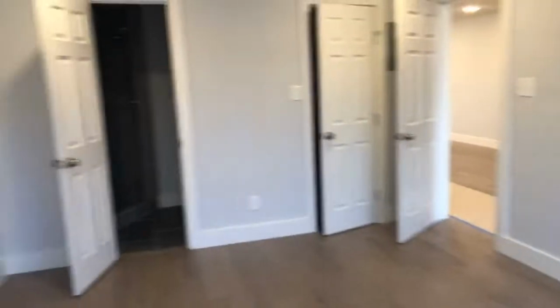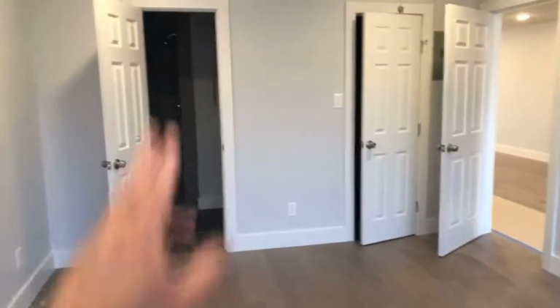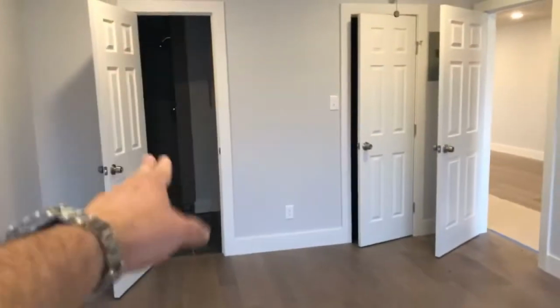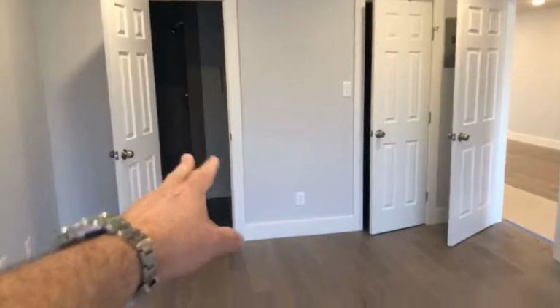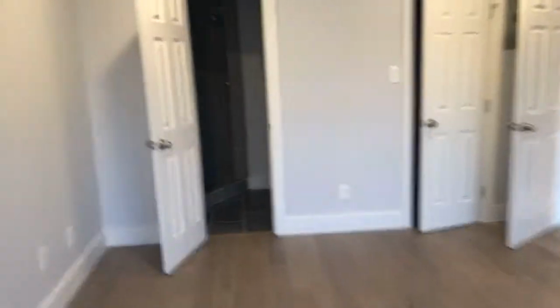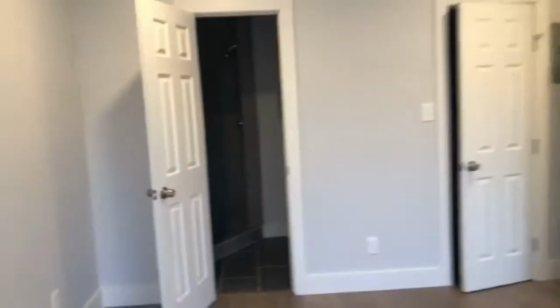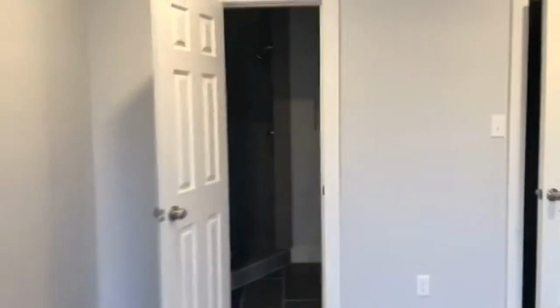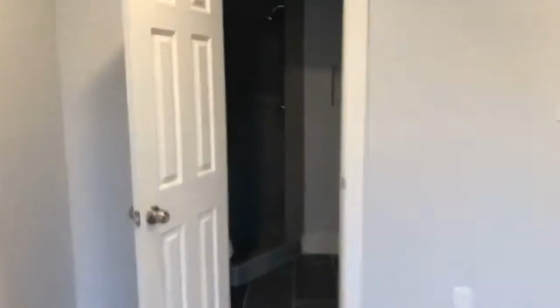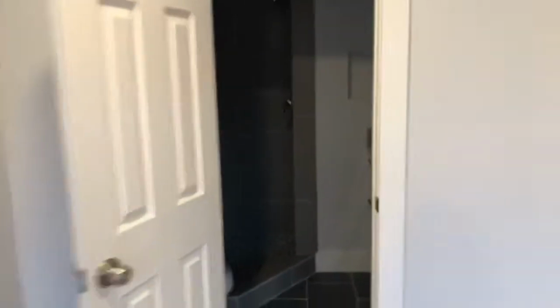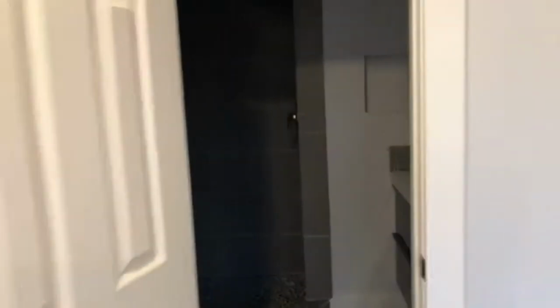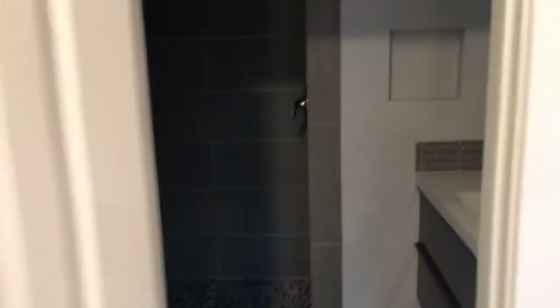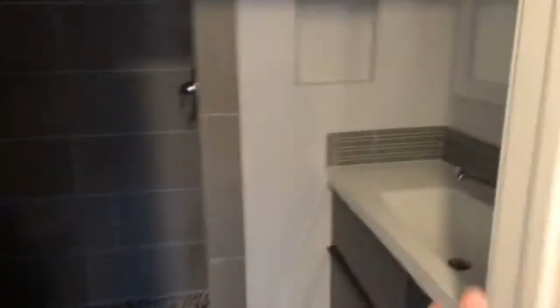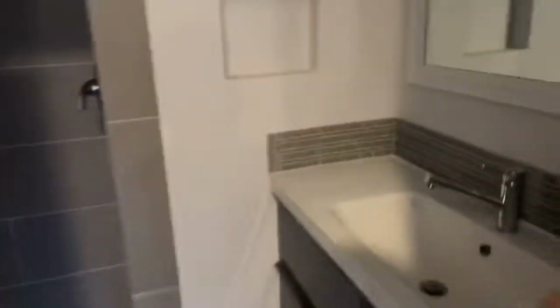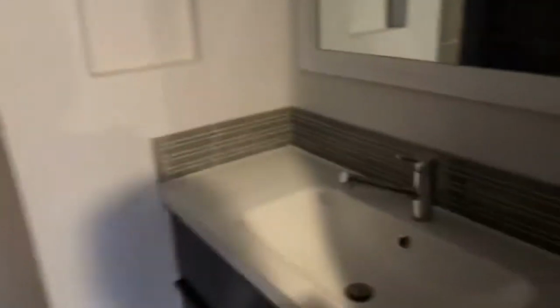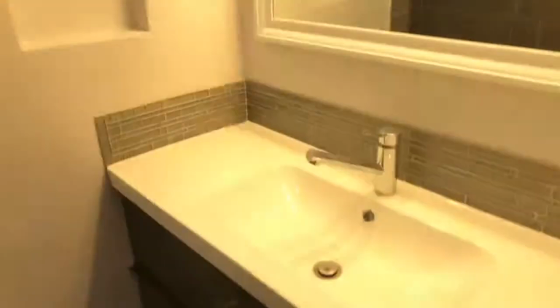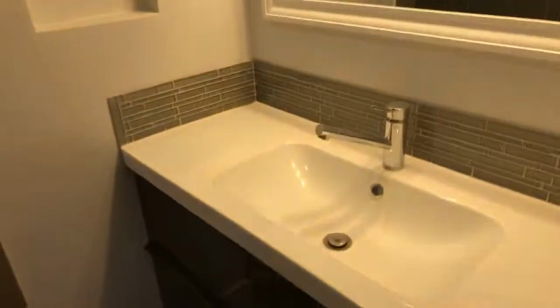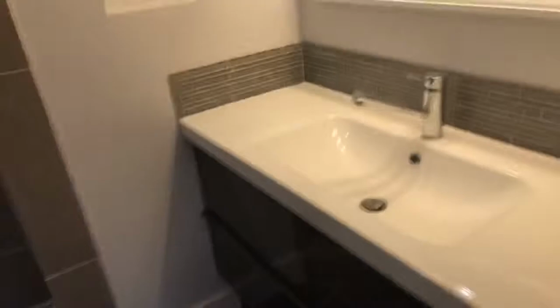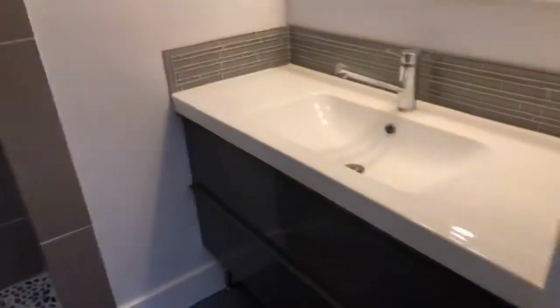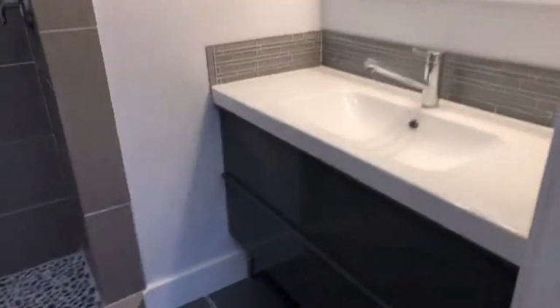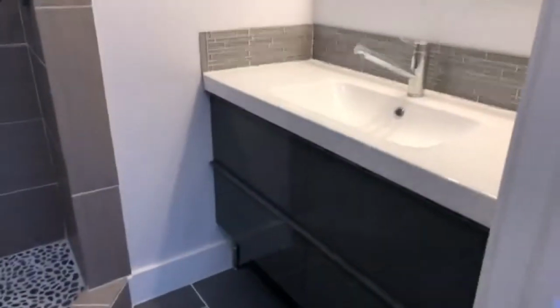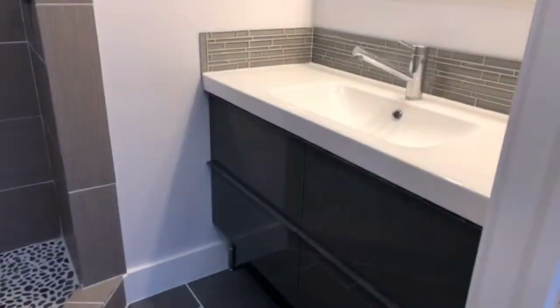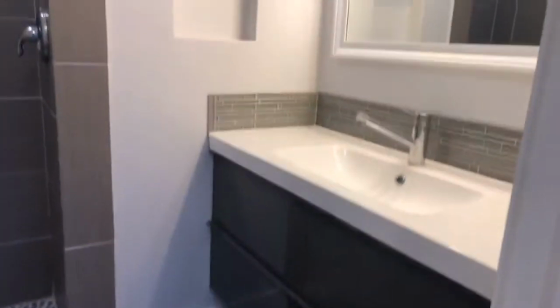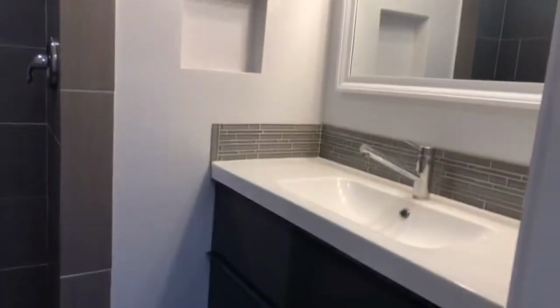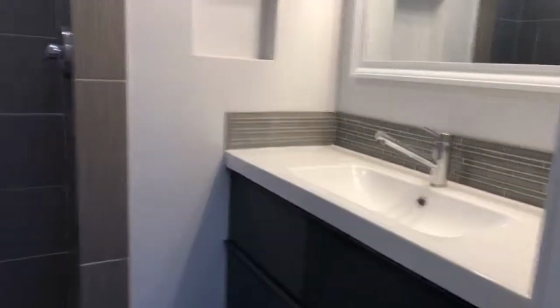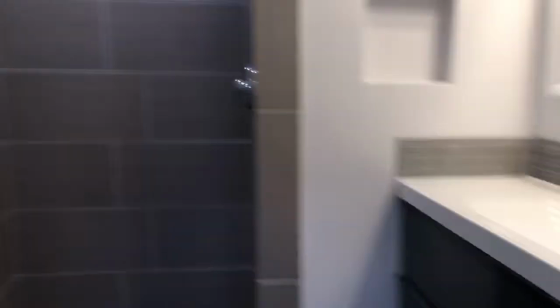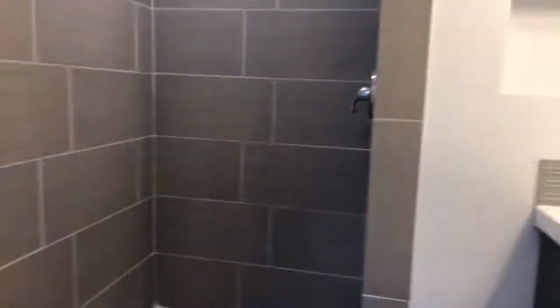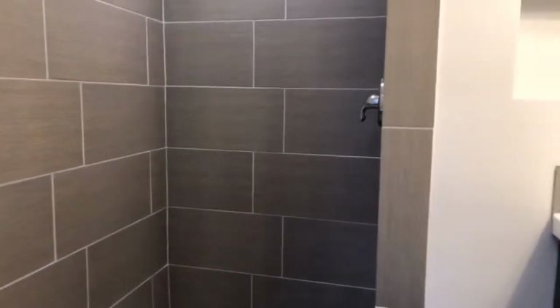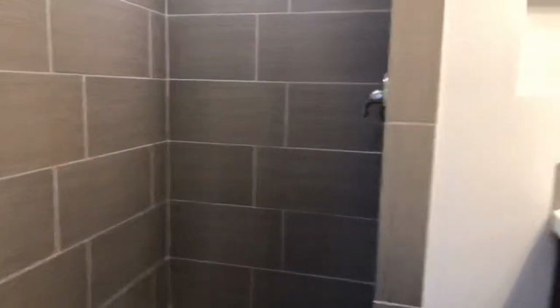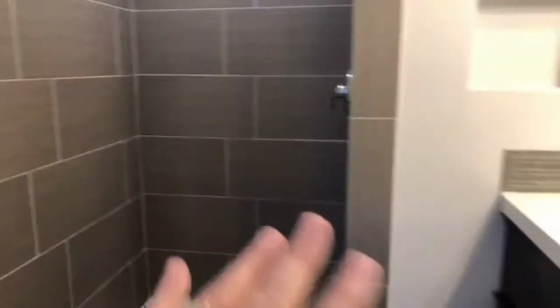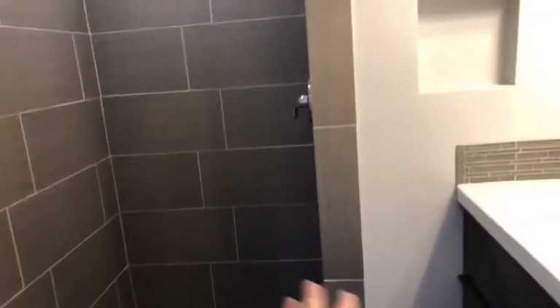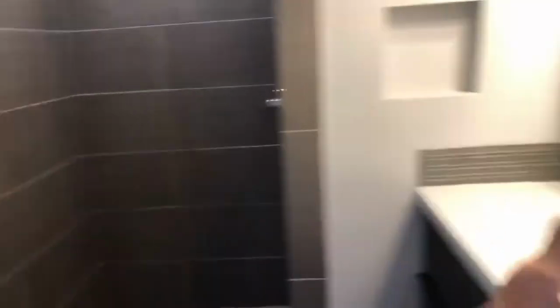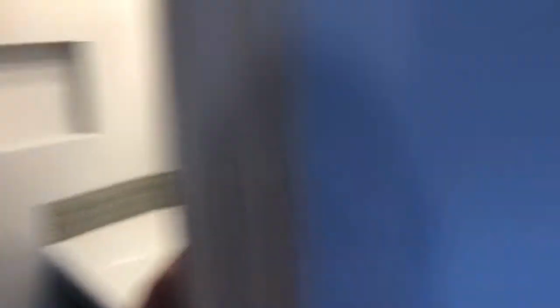We do have an optional glass shower upgrade here. If you buy this month, we will include it for free — makes for a perfect little stand-up shower.